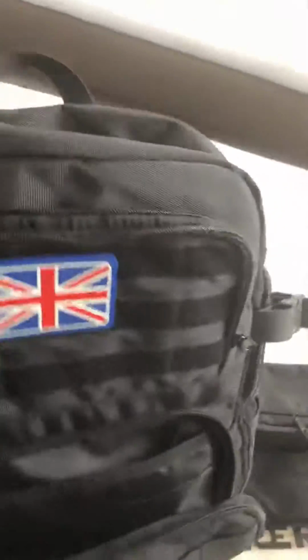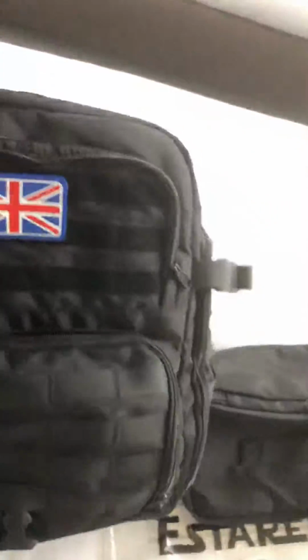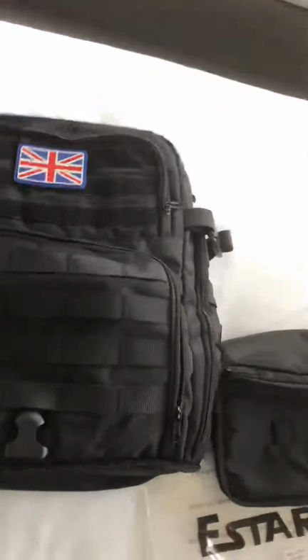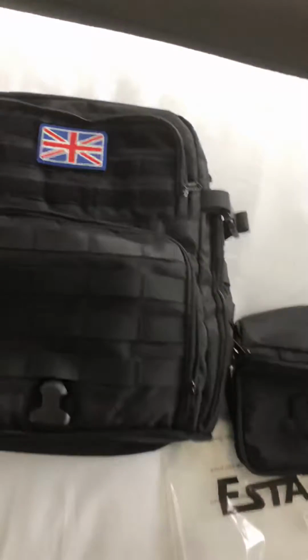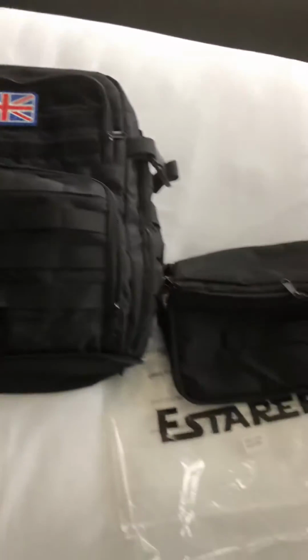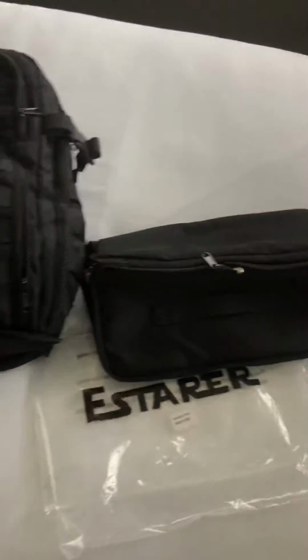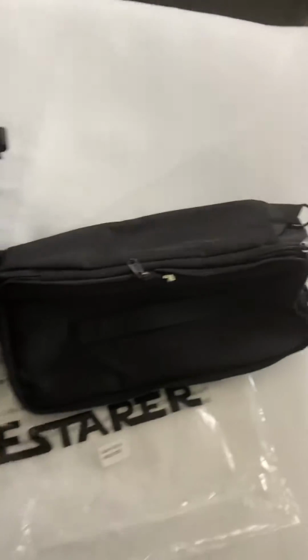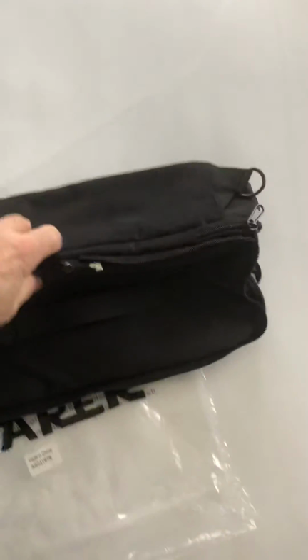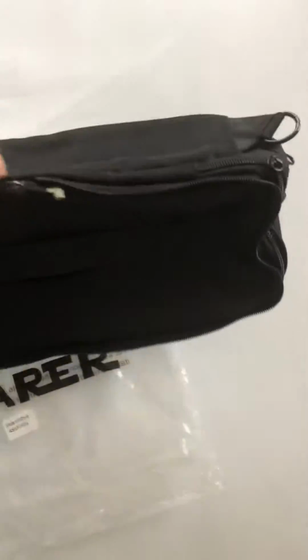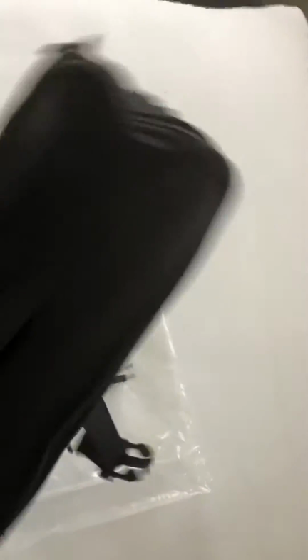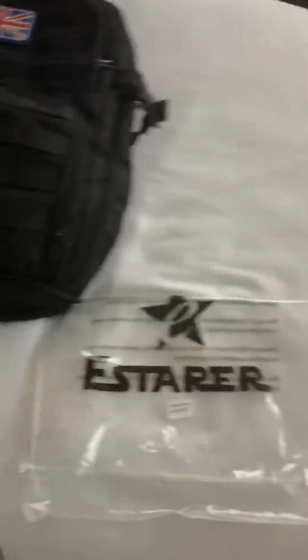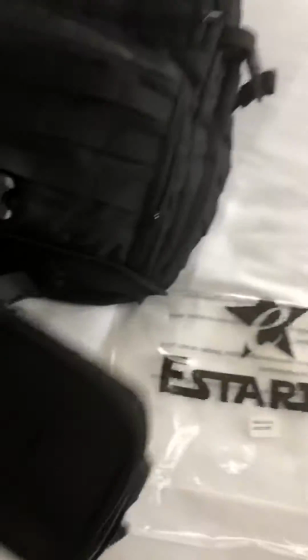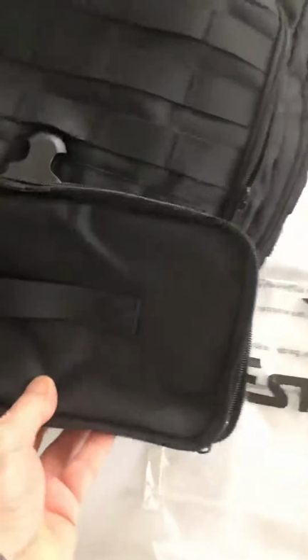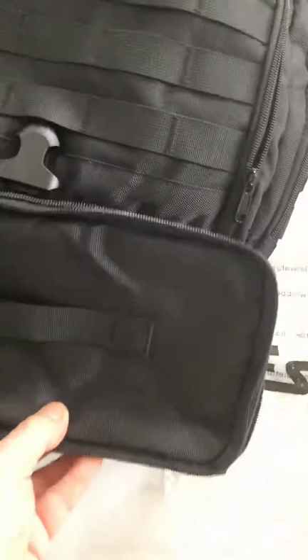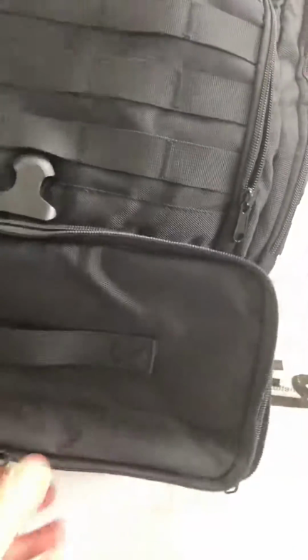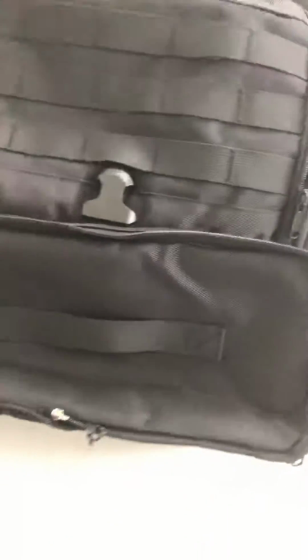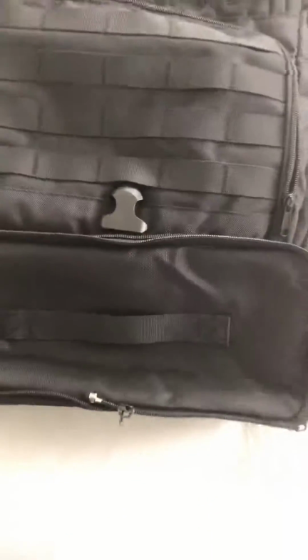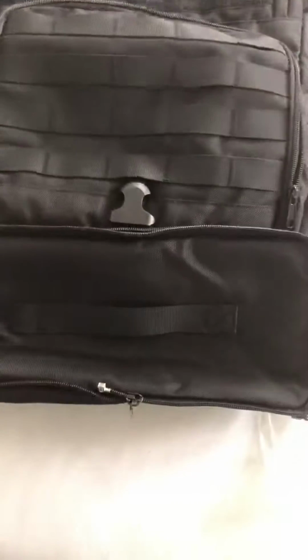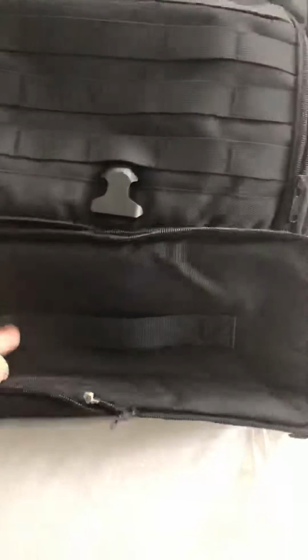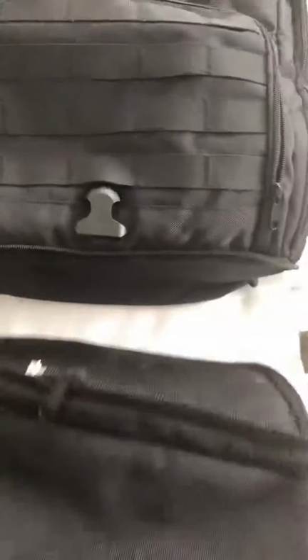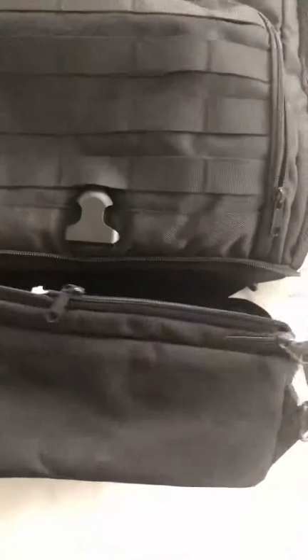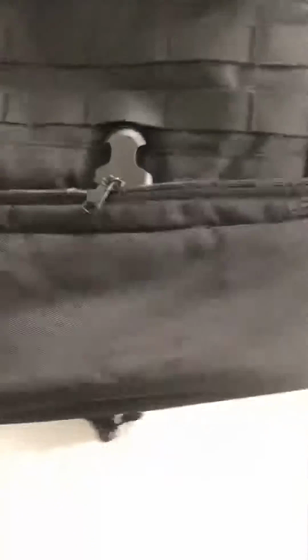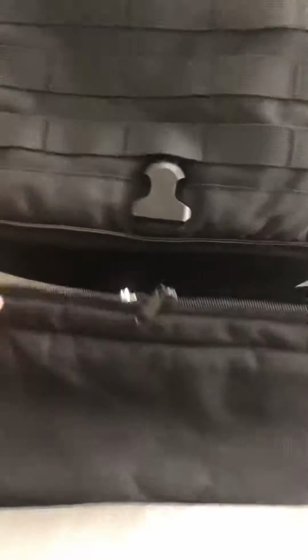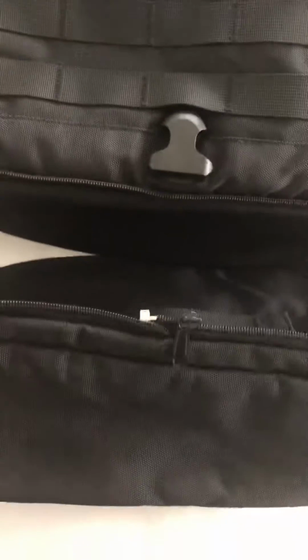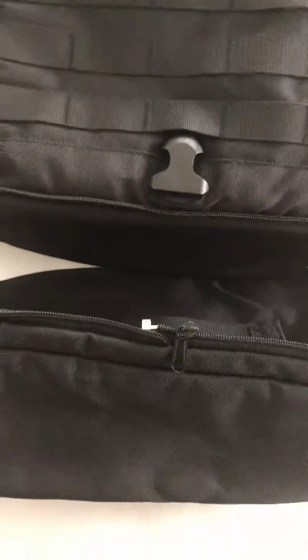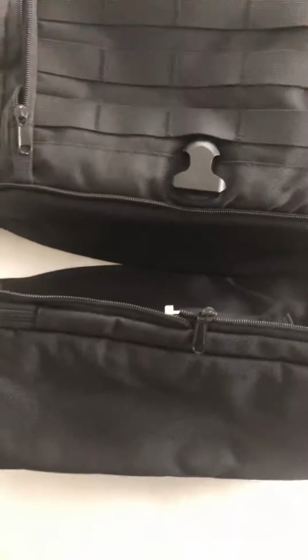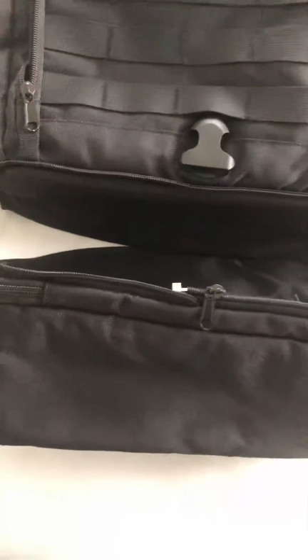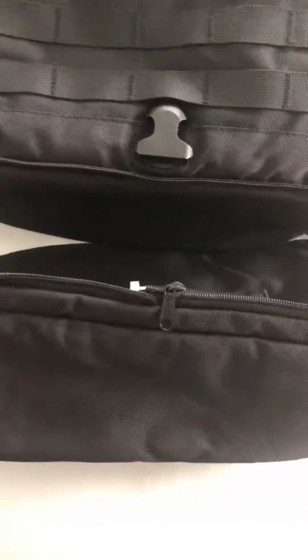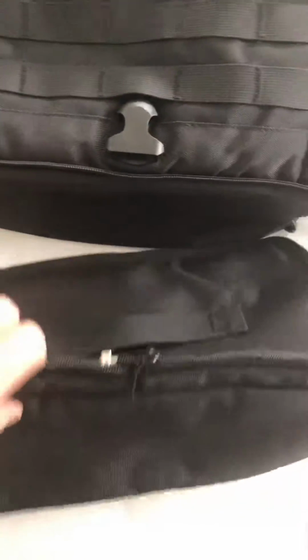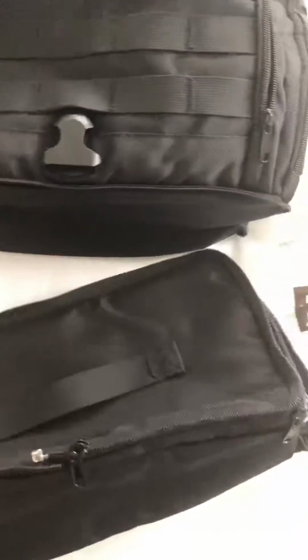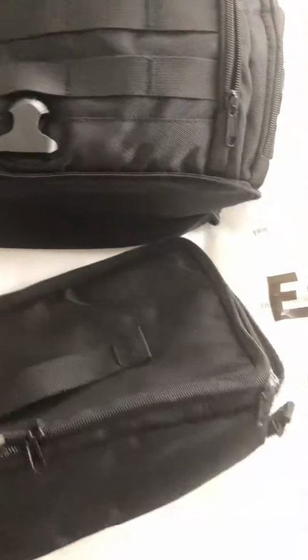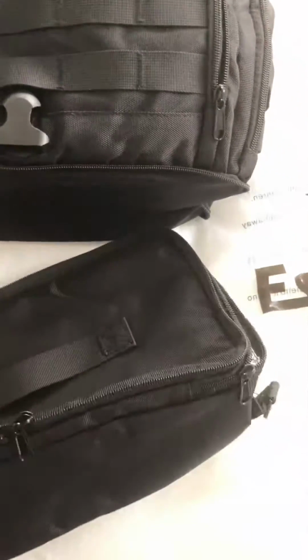So I've split it up into two sections. Basically this is the bottom section that is actually attached and you can take it off as I have.